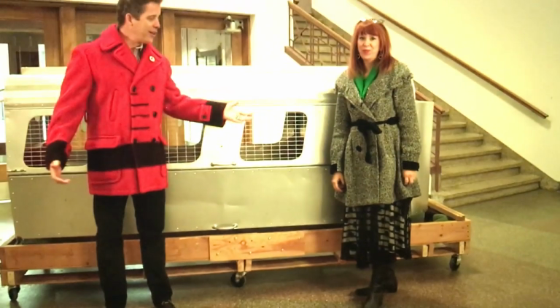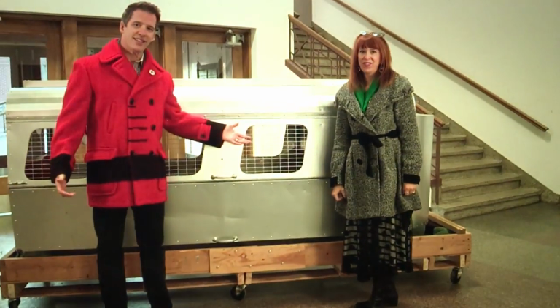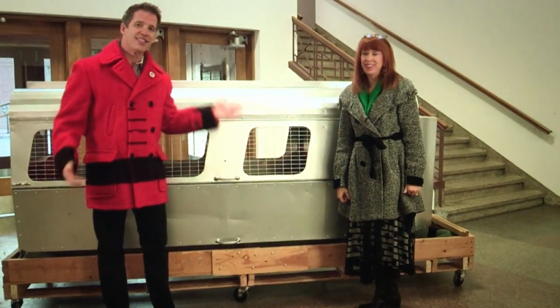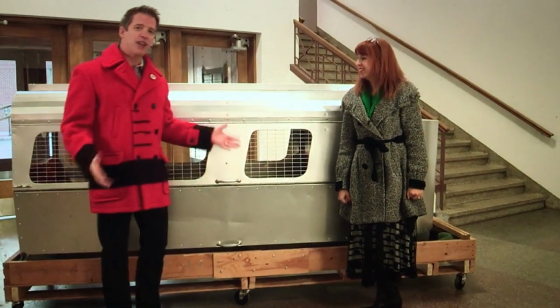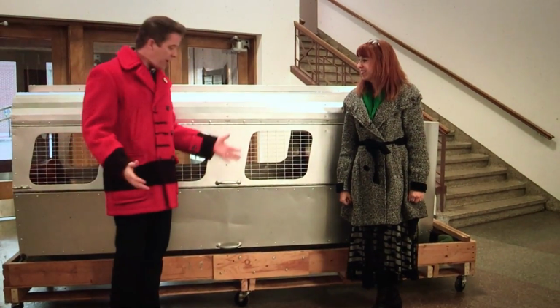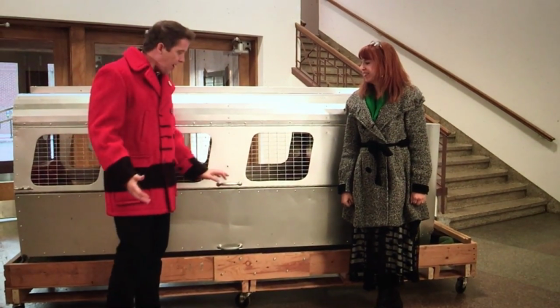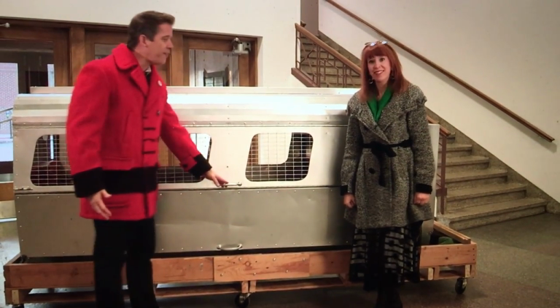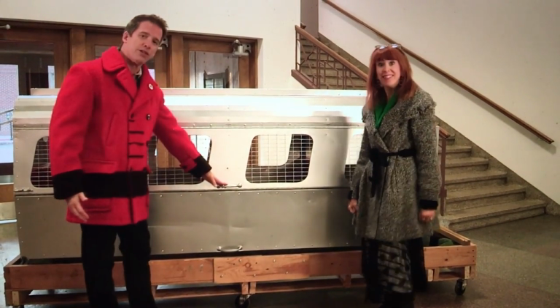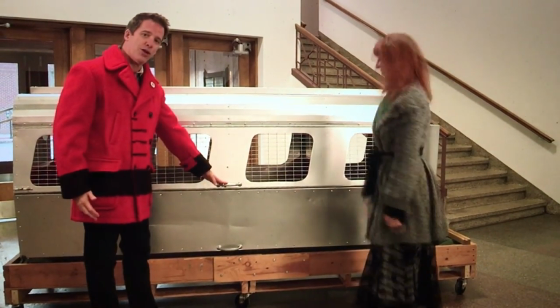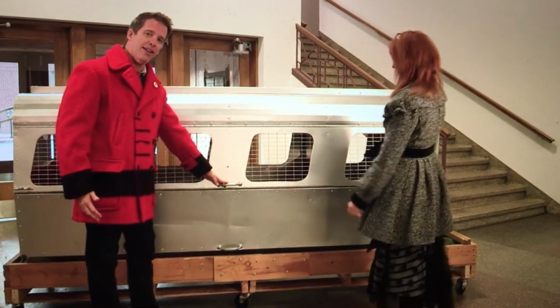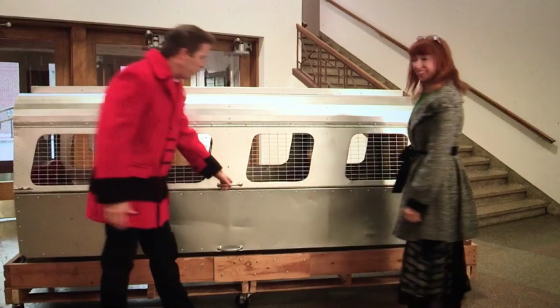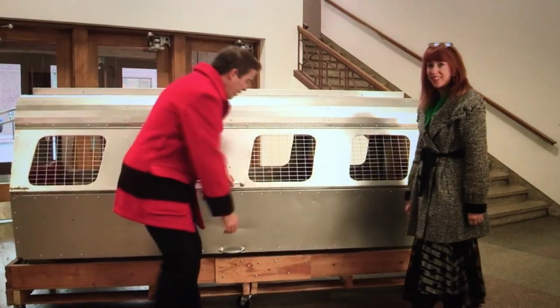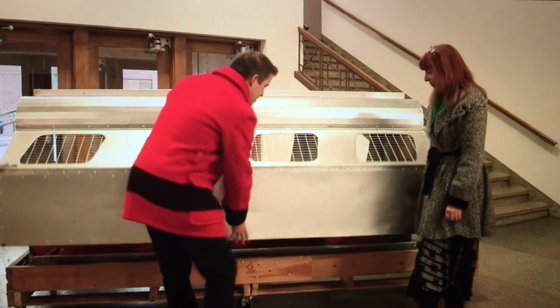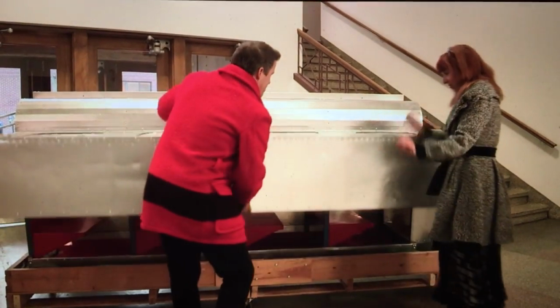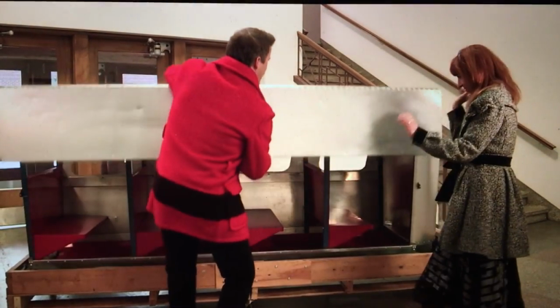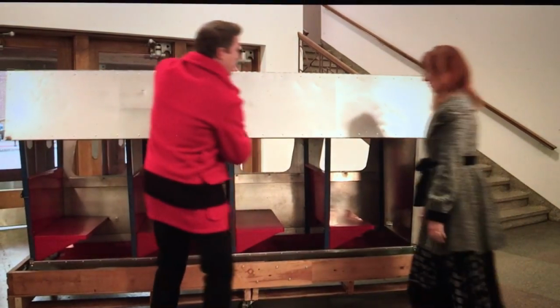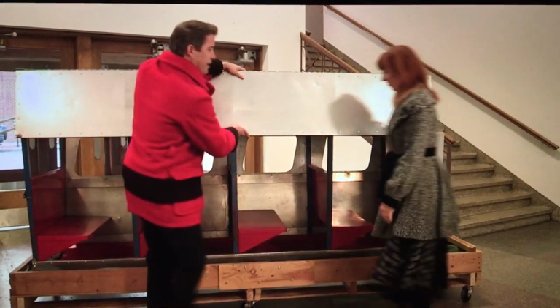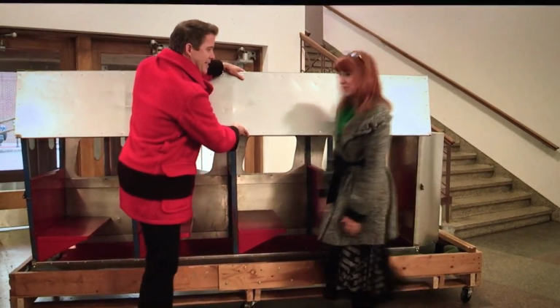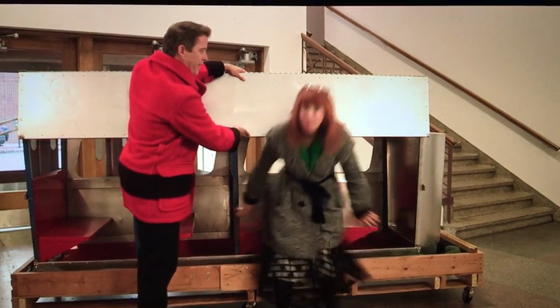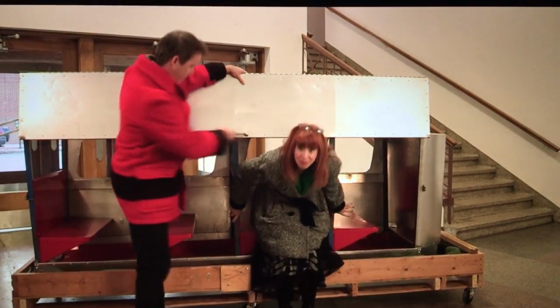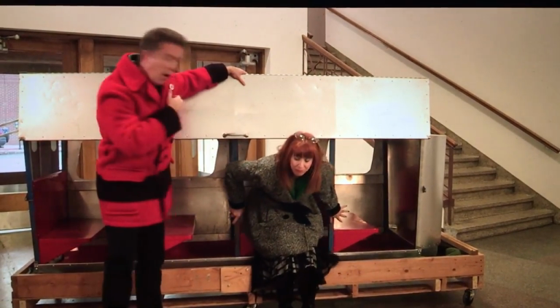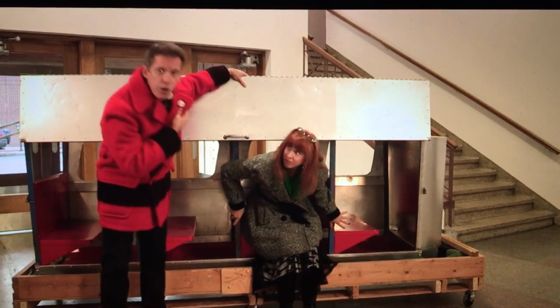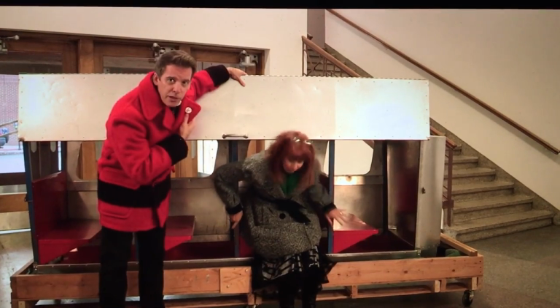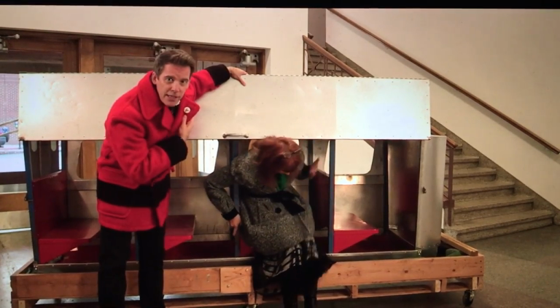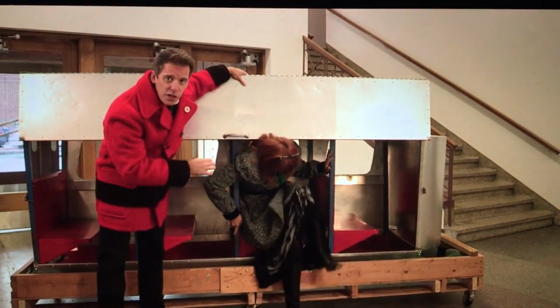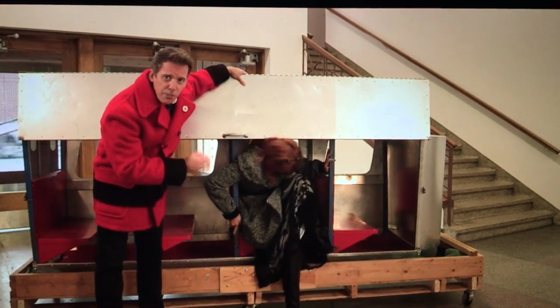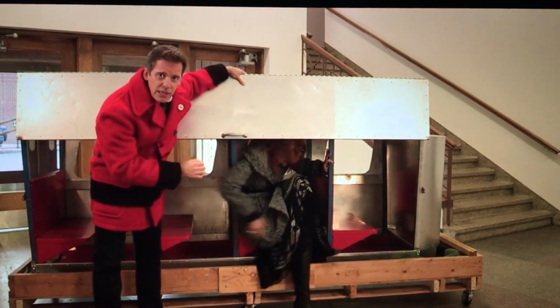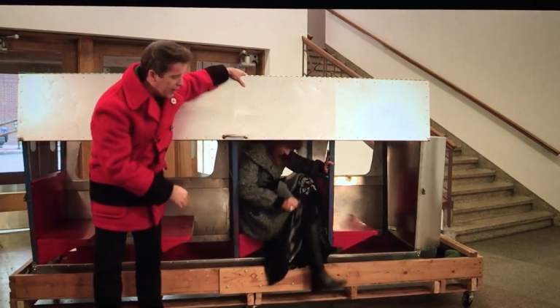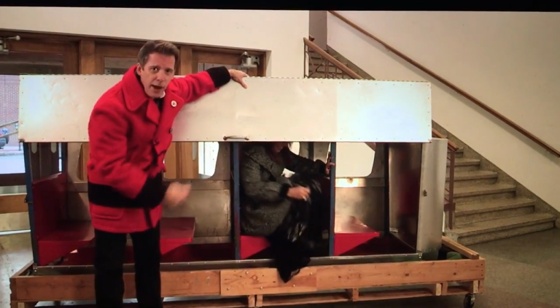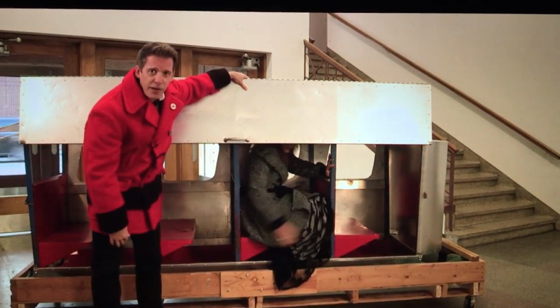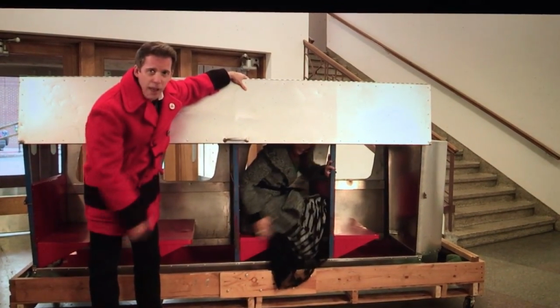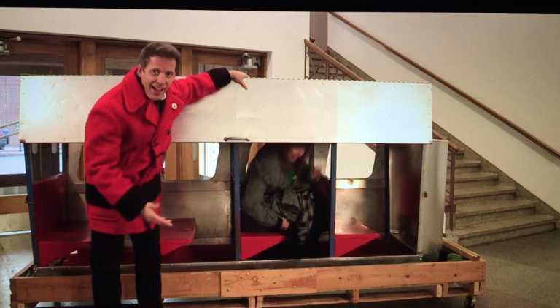Look at this. This is the actual front car of the Herpelsheimer's train, and when they were refurbishing it, they found memorabilia inside of it, like old Herpelsheimer's pins and Wurzburg's buttons and candy wrappers from kids back in the day.